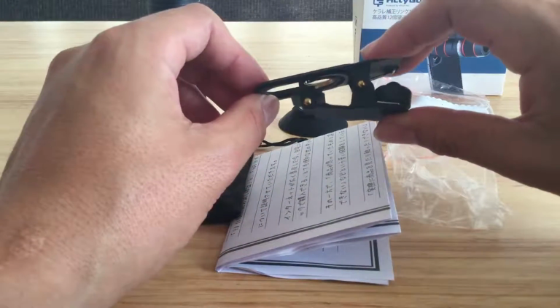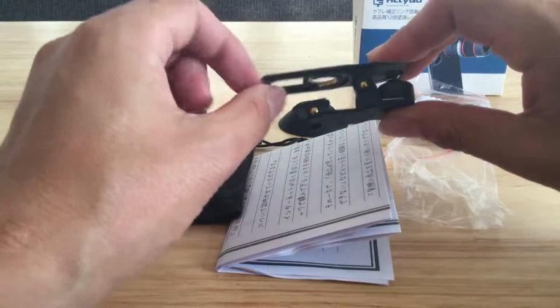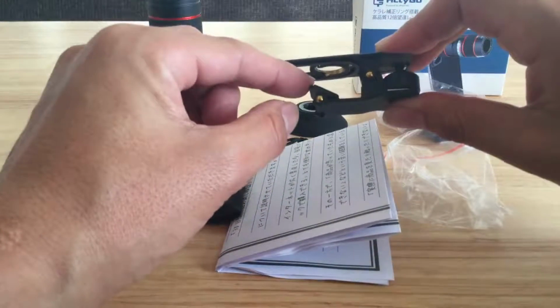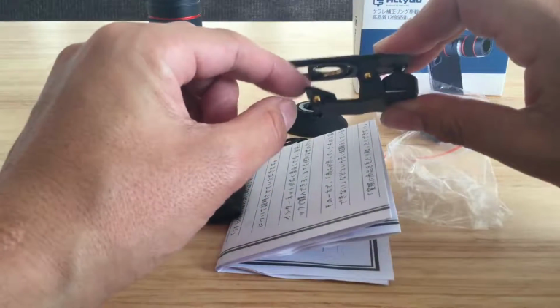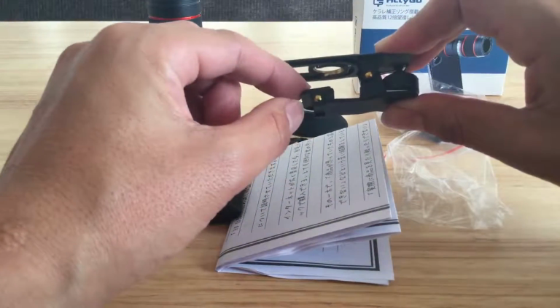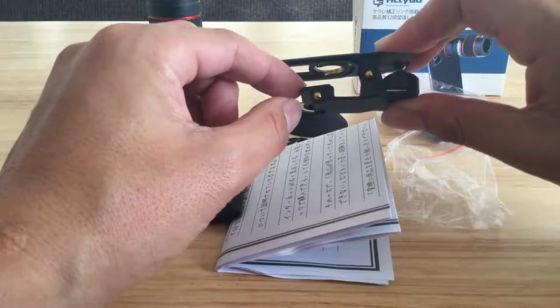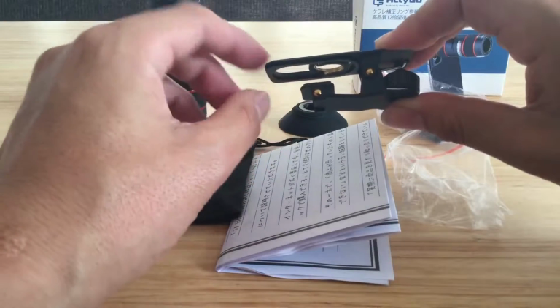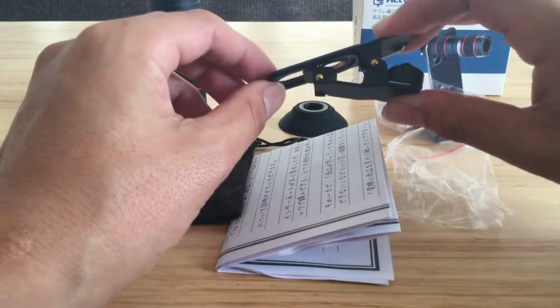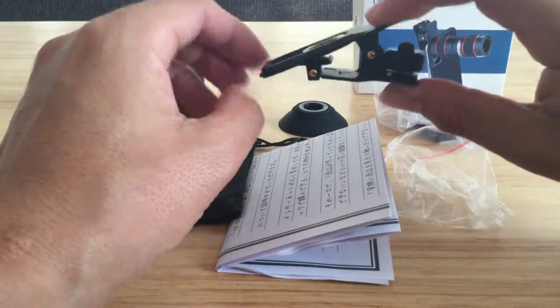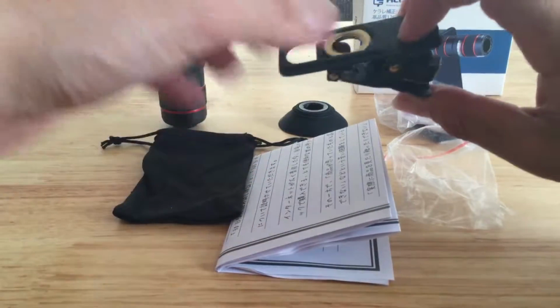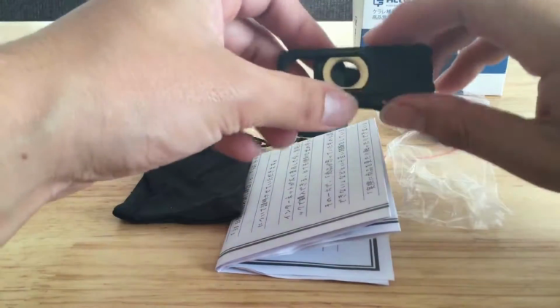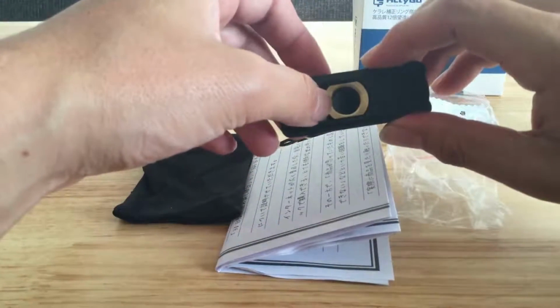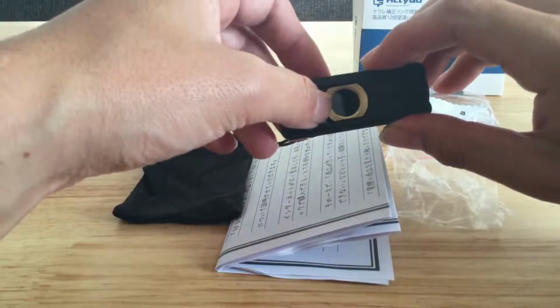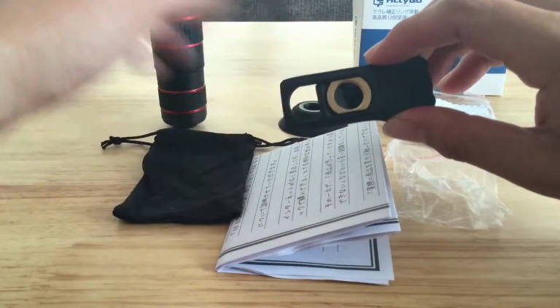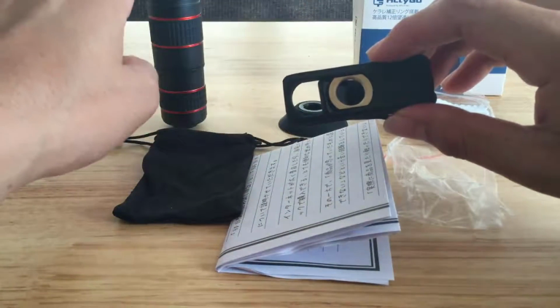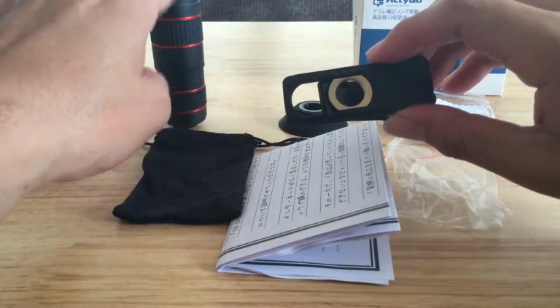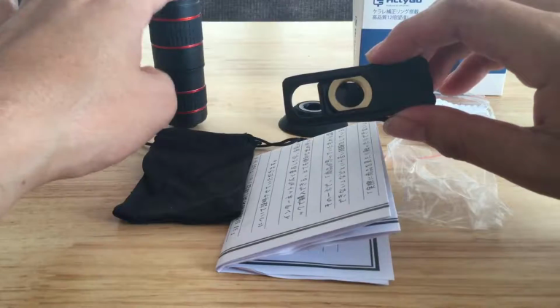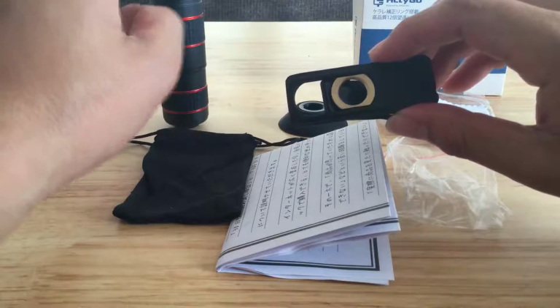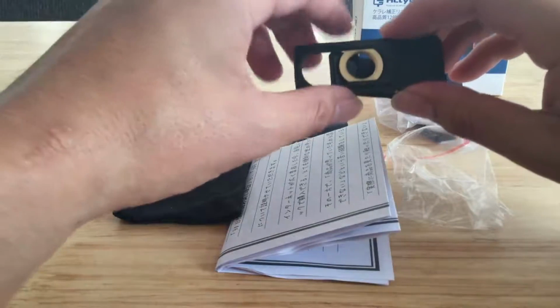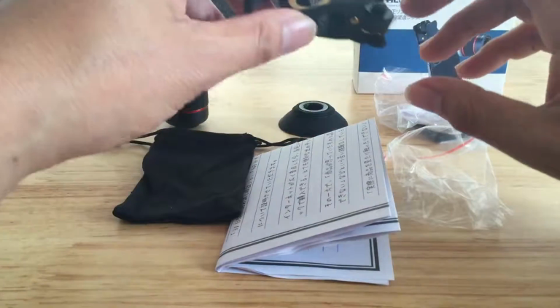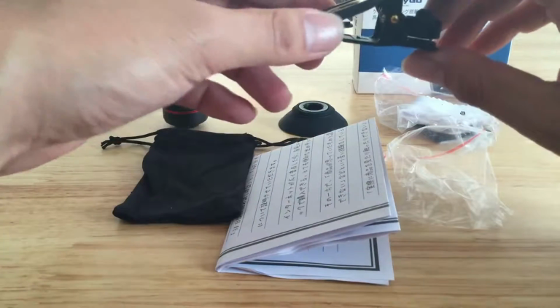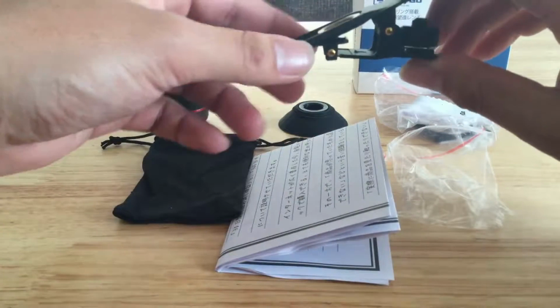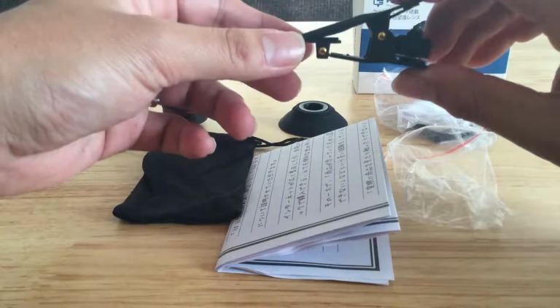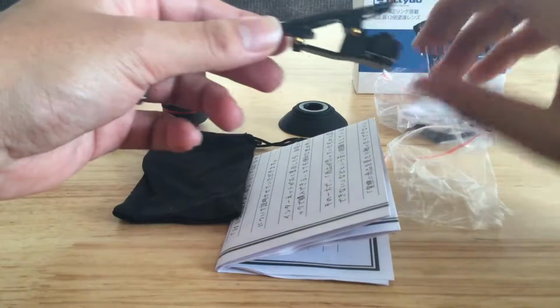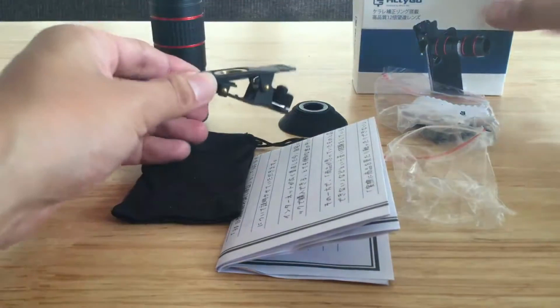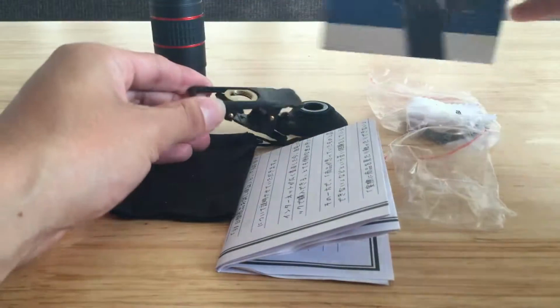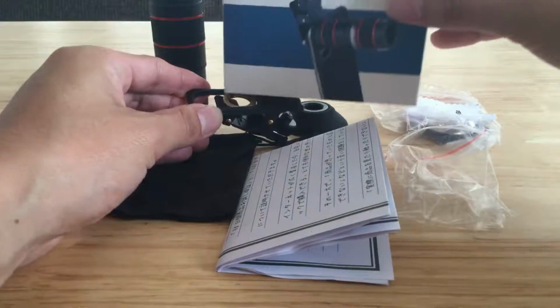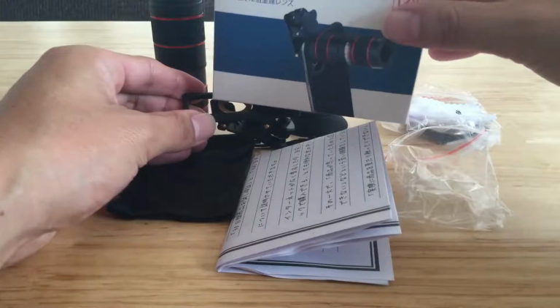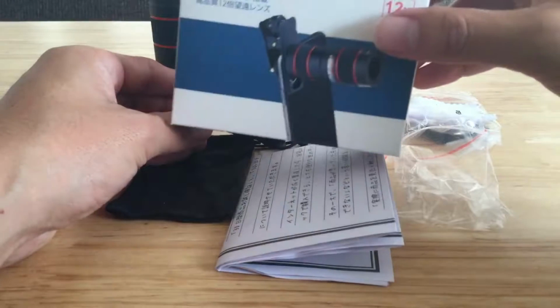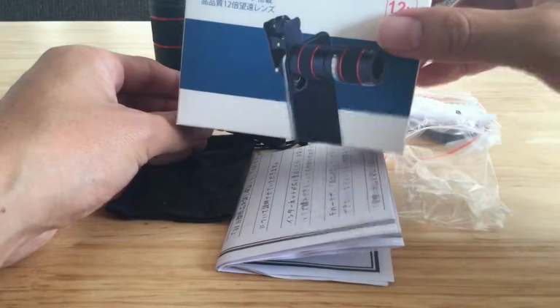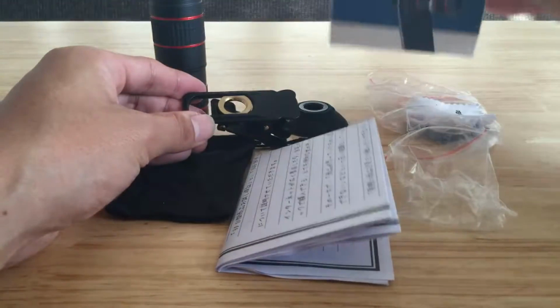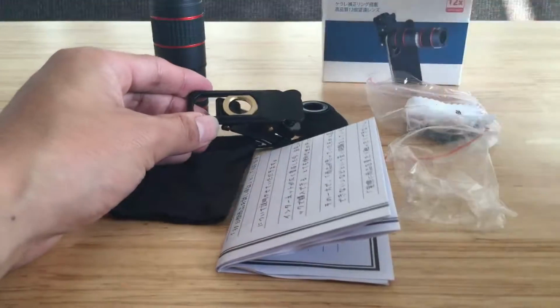ここにスマートフォンを挟みまして、ここの金具の部分にこのレンズを取り付けて撮影するというやり方ですね。この写真のような感じに取り付けます。